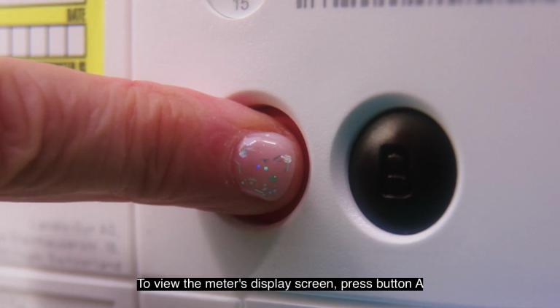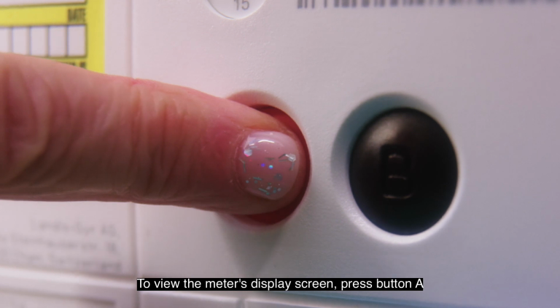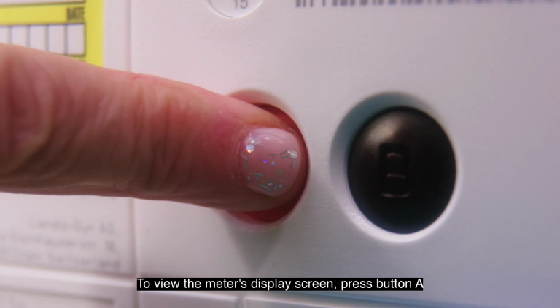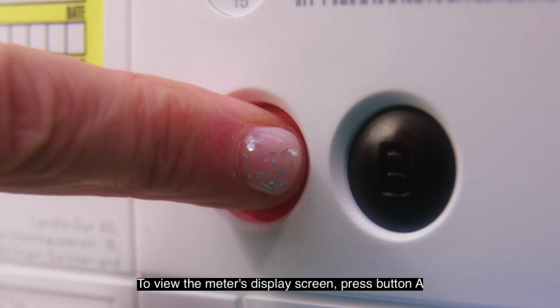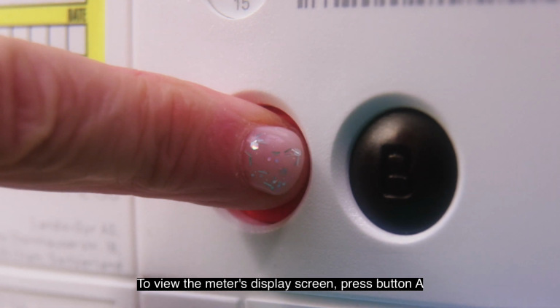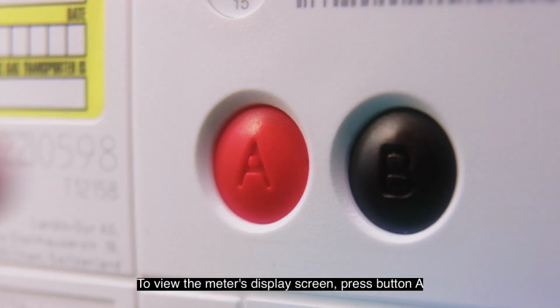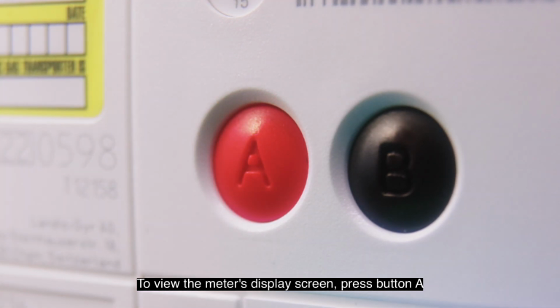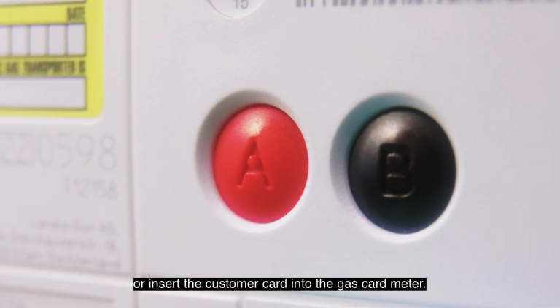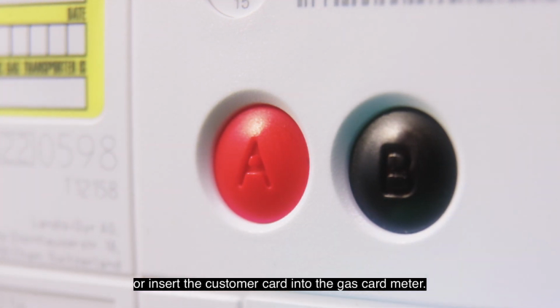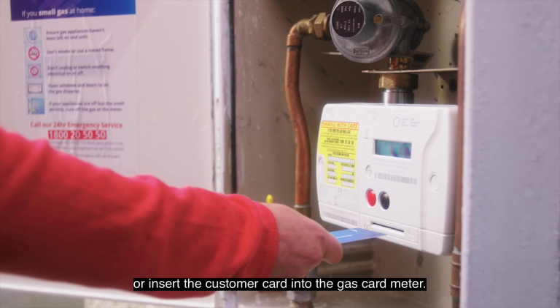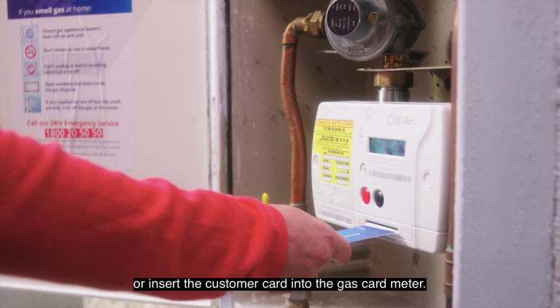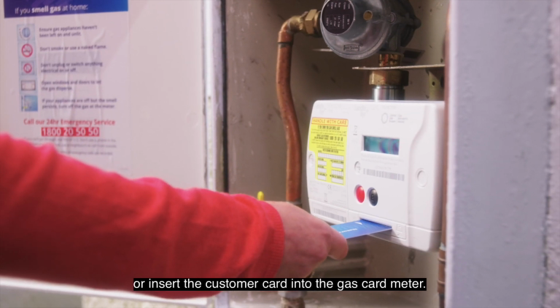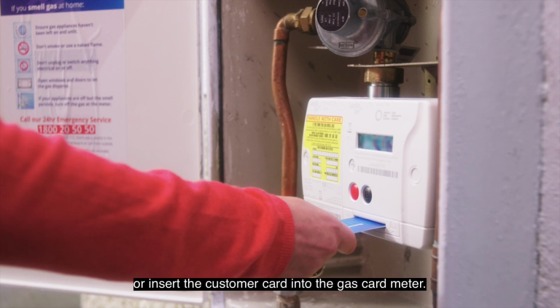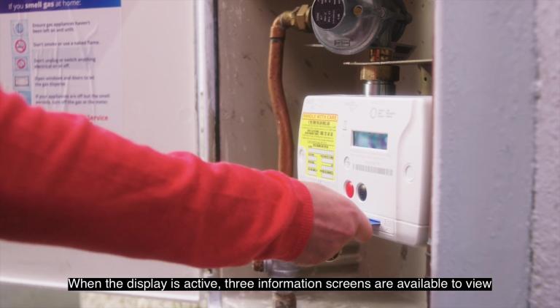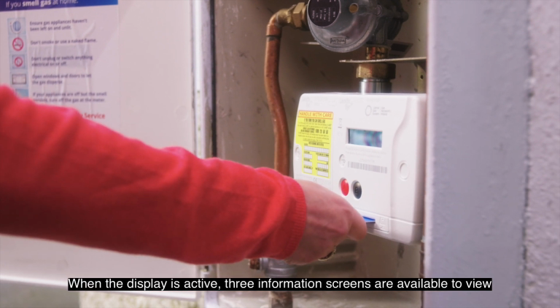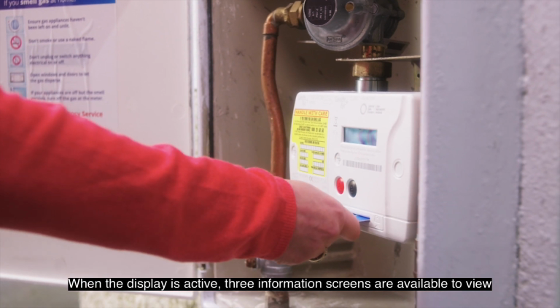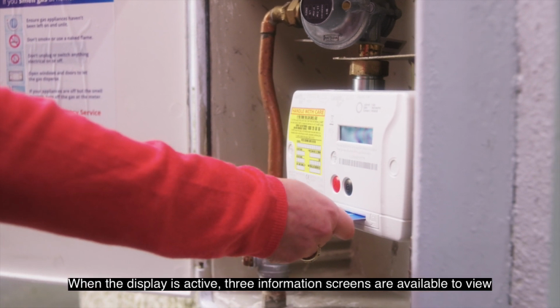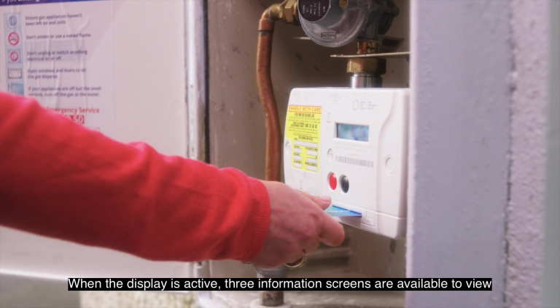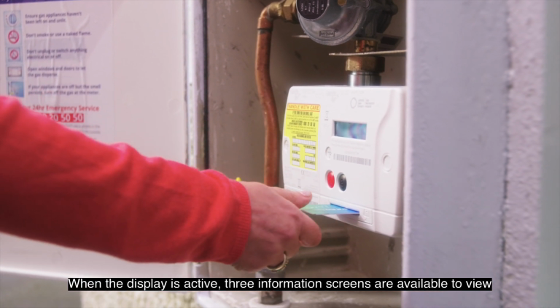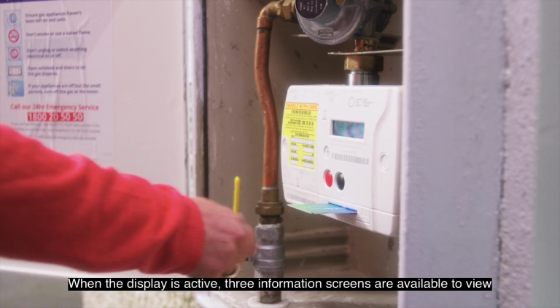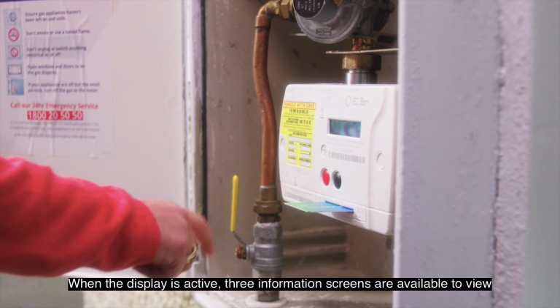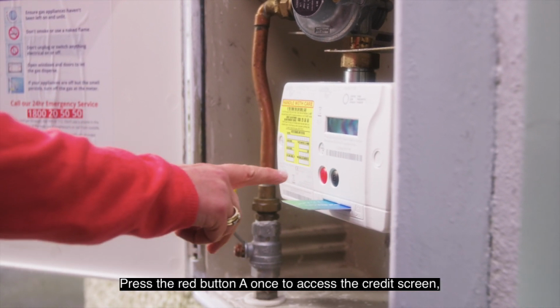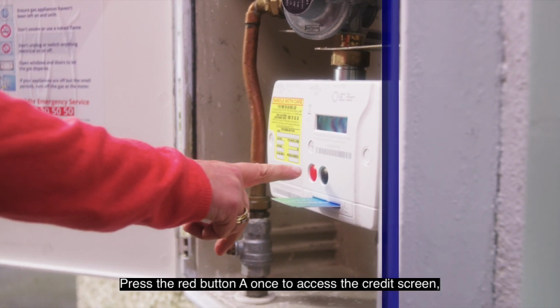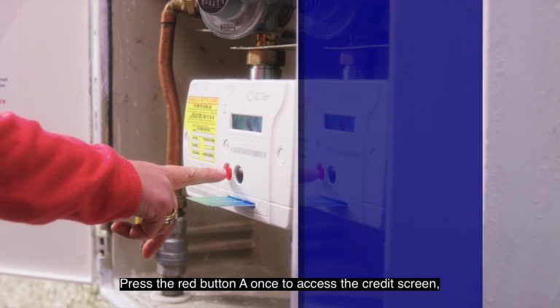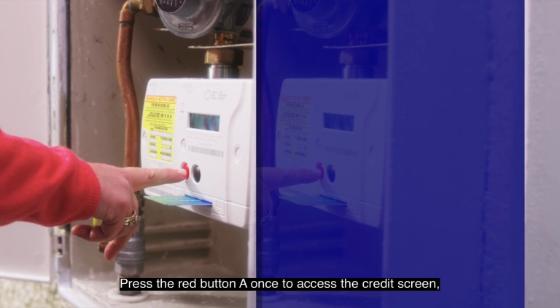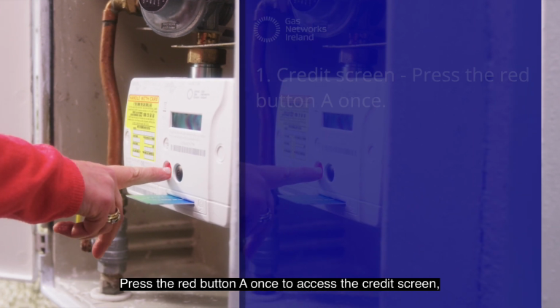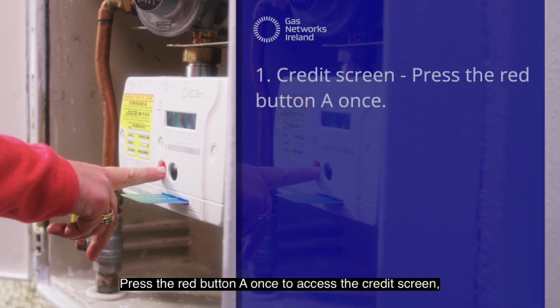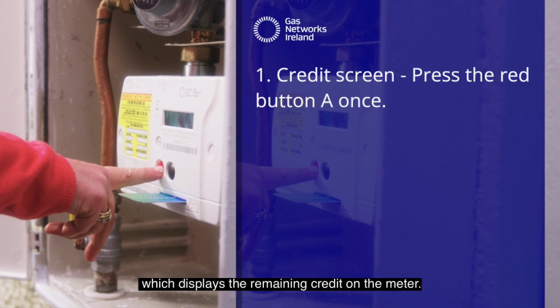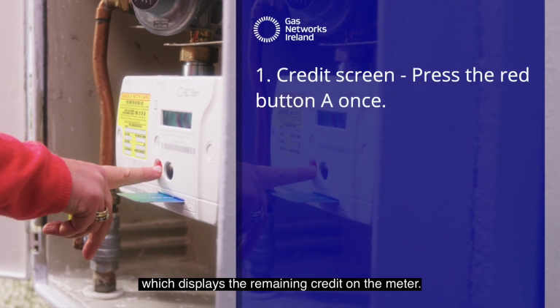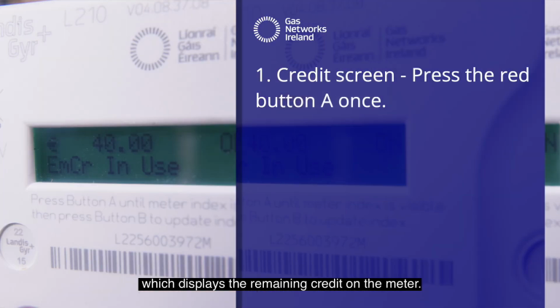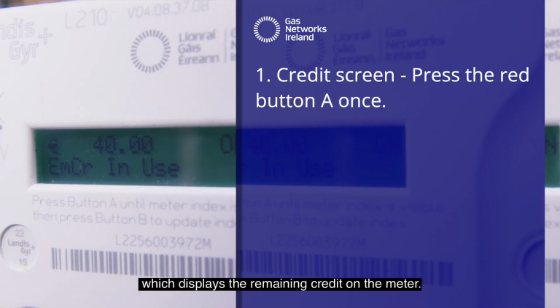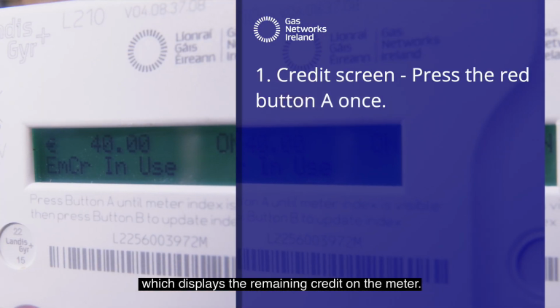To view the meter's display screen, press button A or insert the customer card into the gas card meter. When the display is active, three information screens are available to view. Press the red button A once to access the credit screen, which displays the remaining credit on the meter.